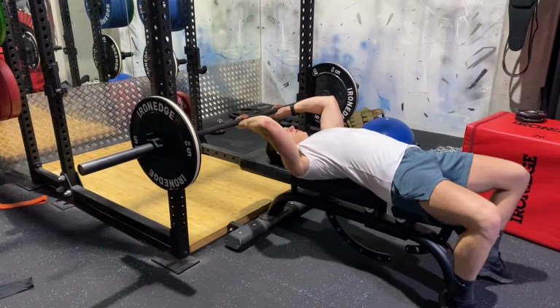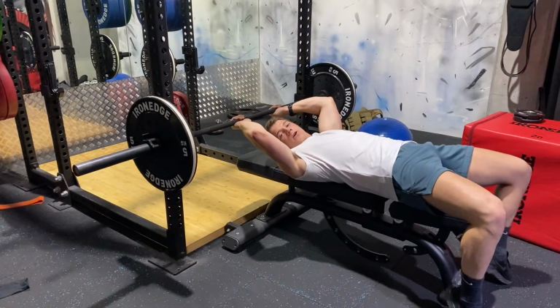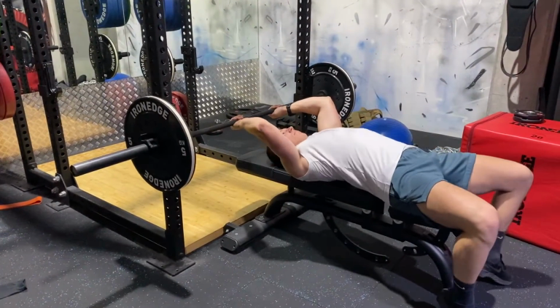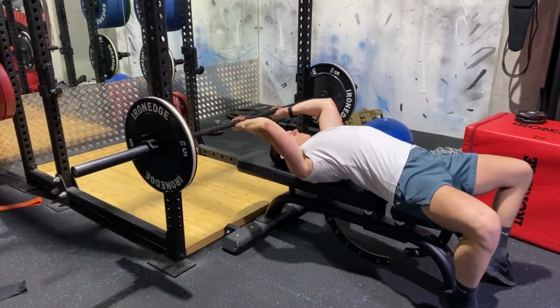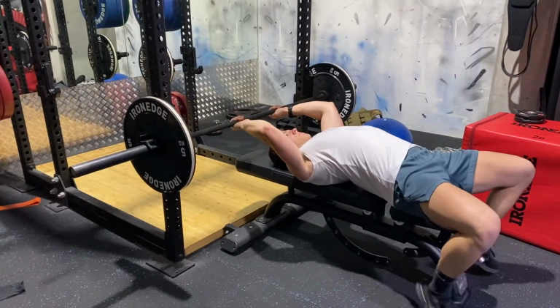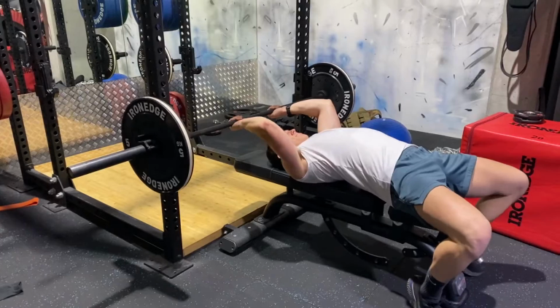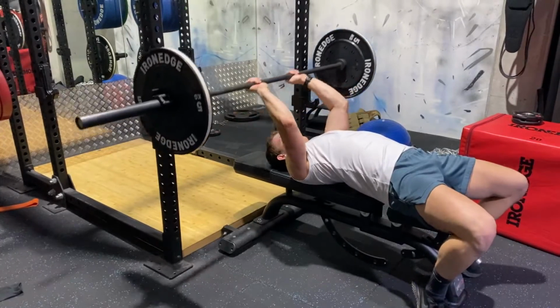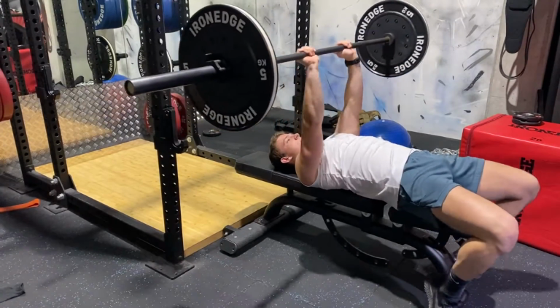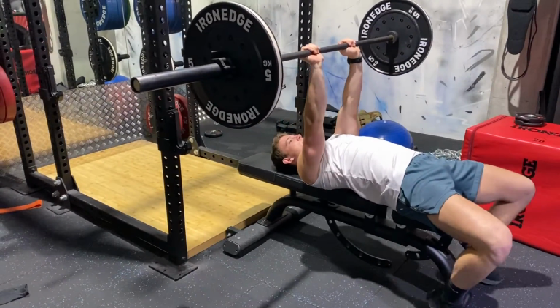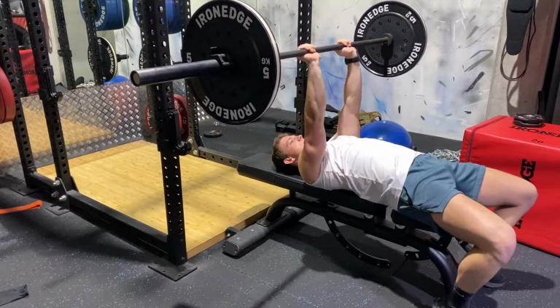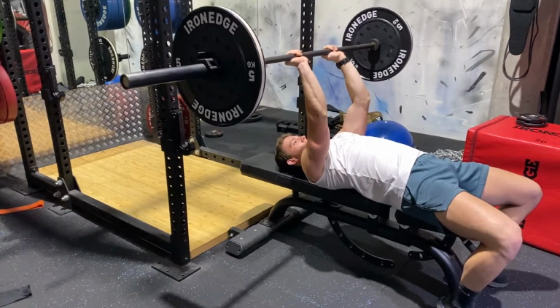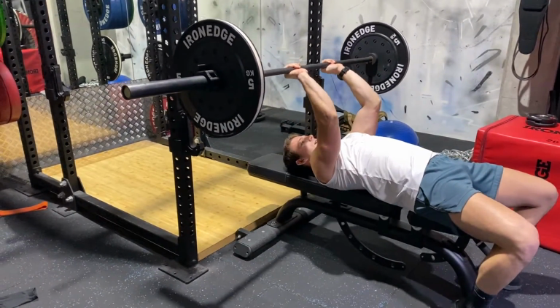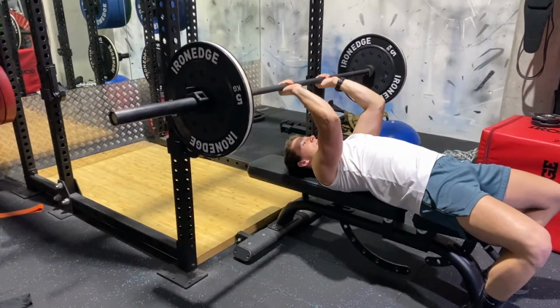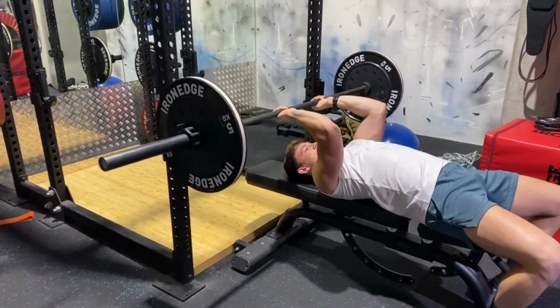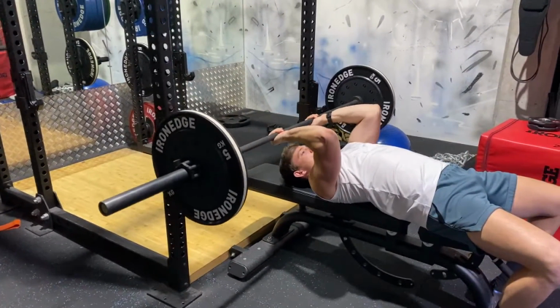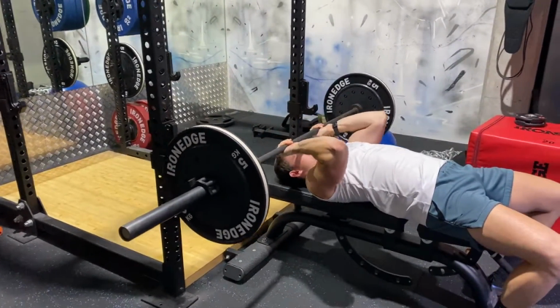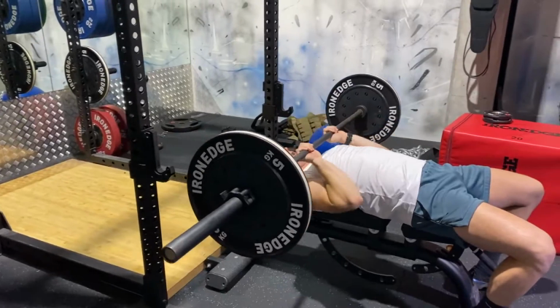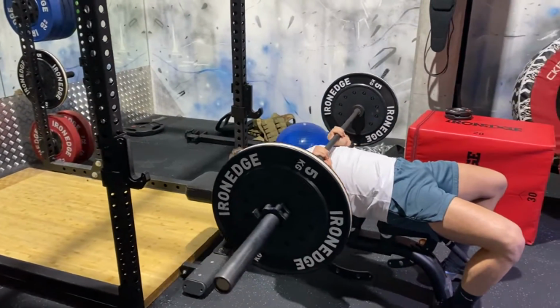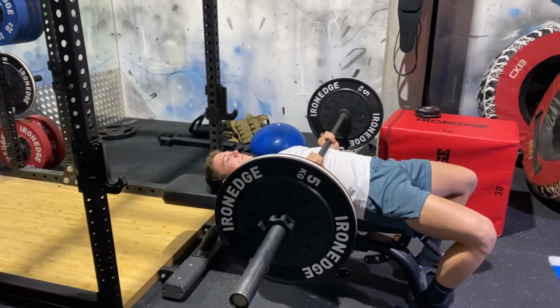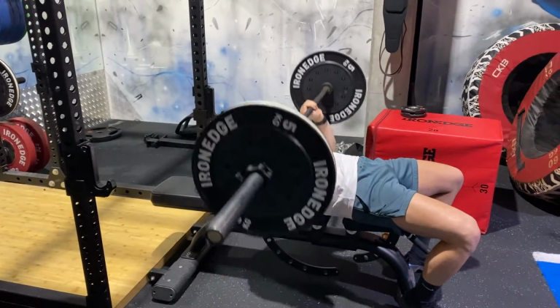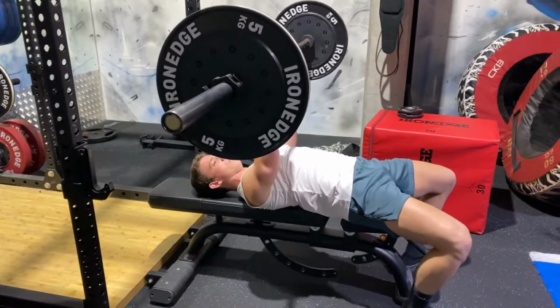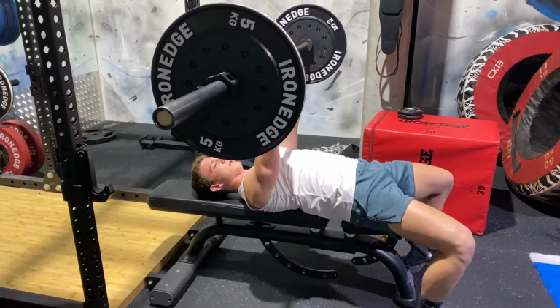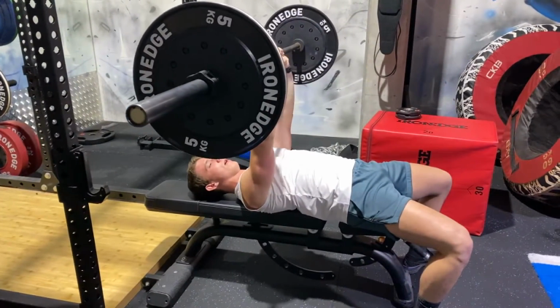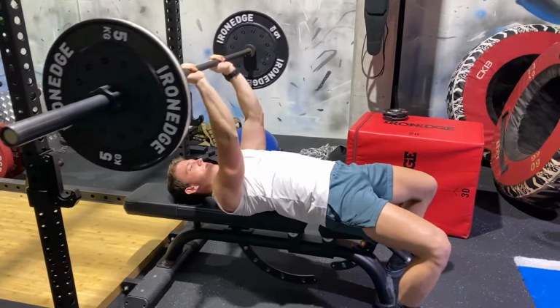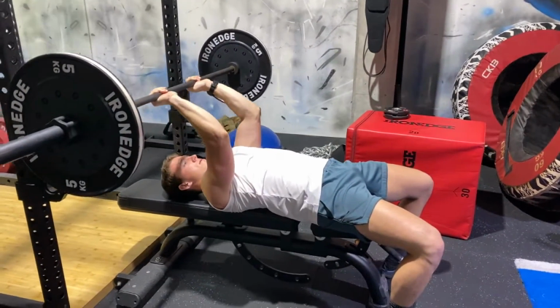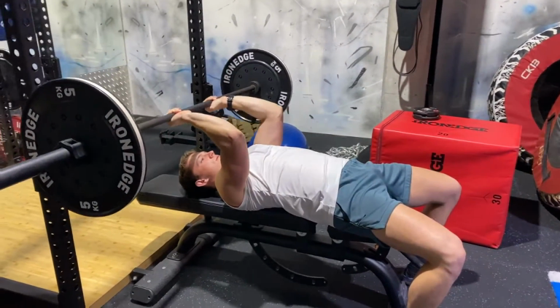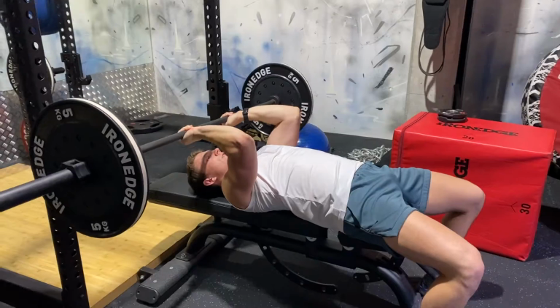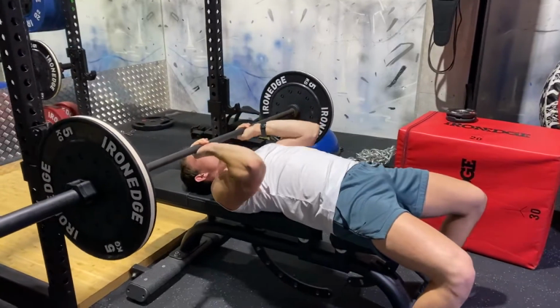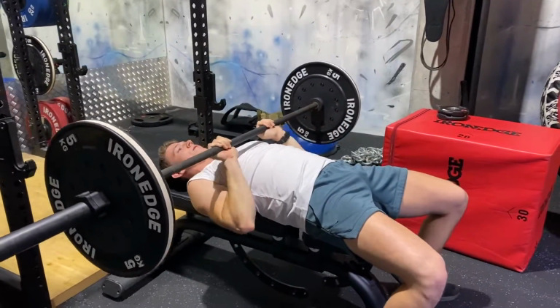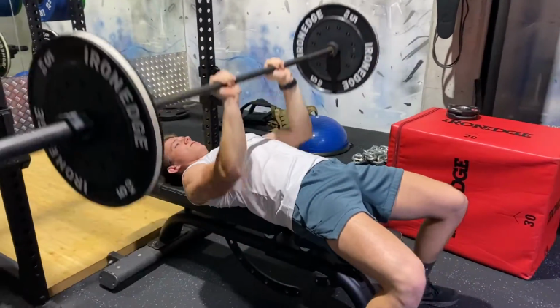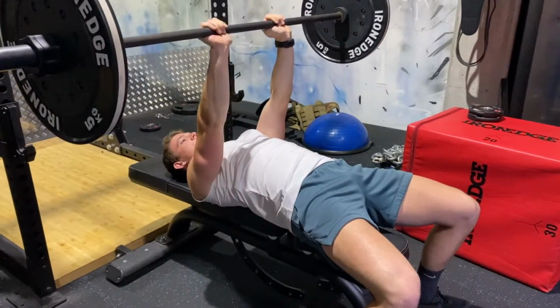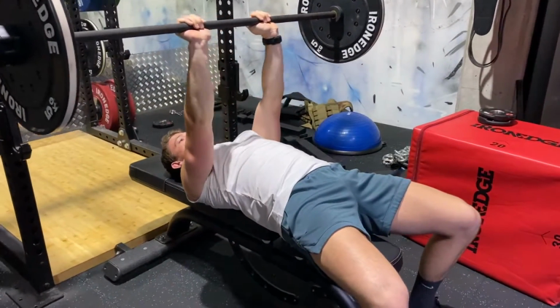Close grip, ease it down nice and slow, bring it along your body and then shoot up, explode up. Focus on the way down and slow down.